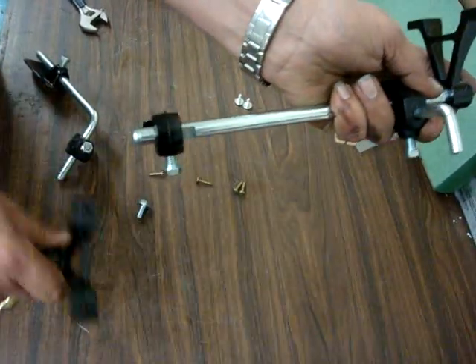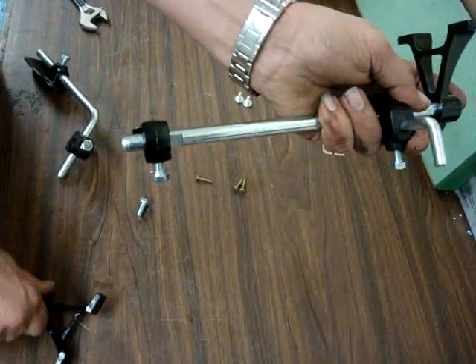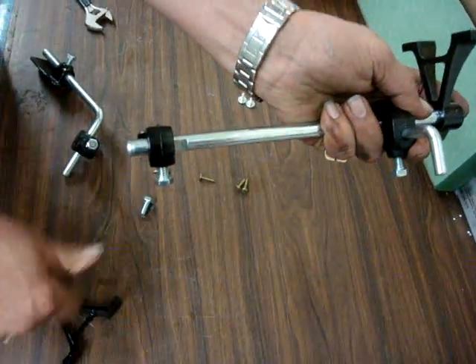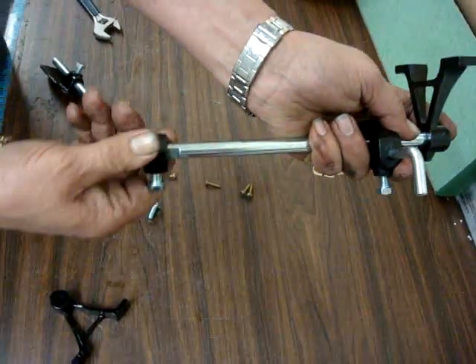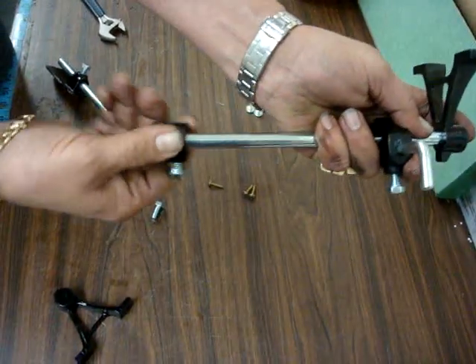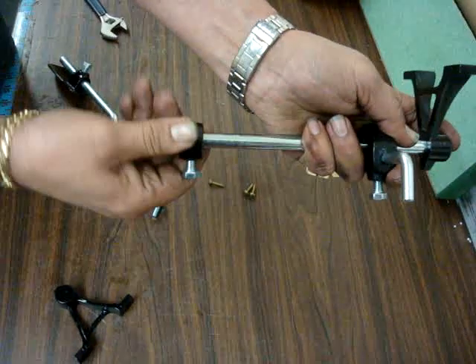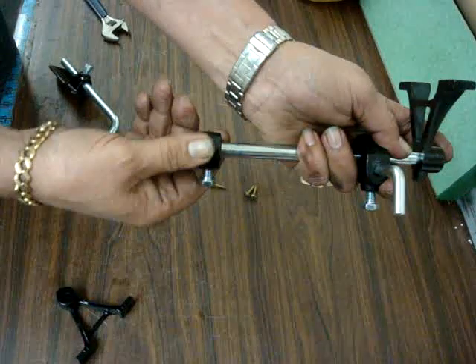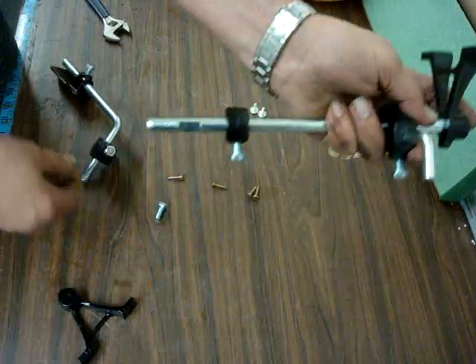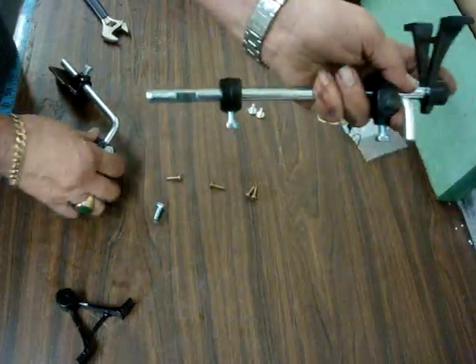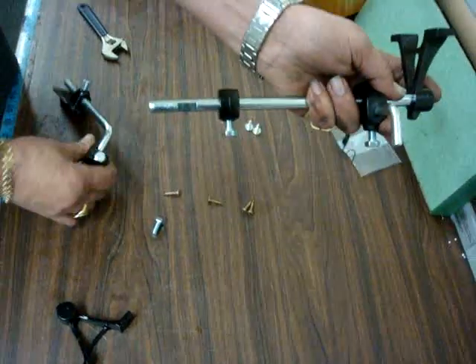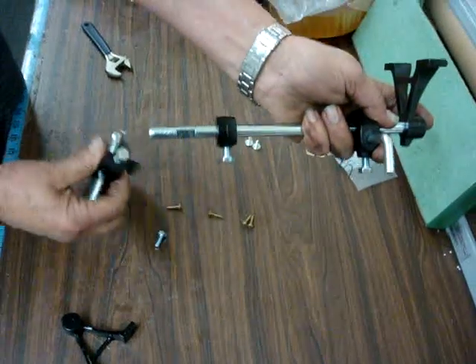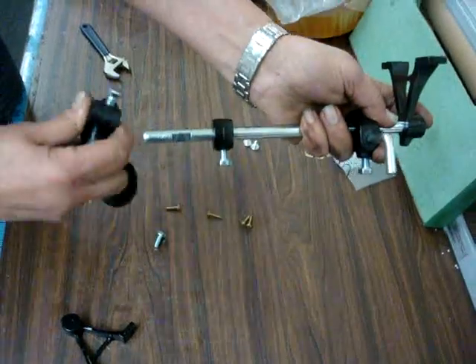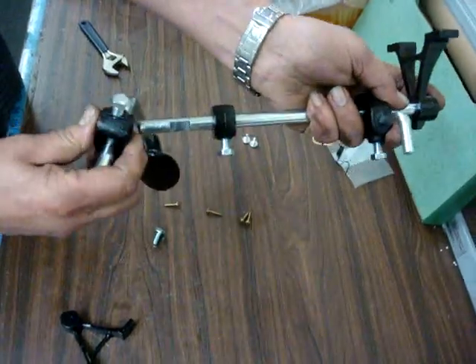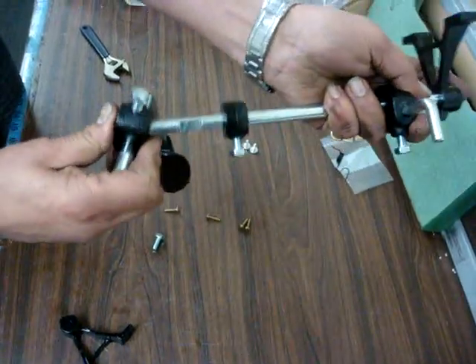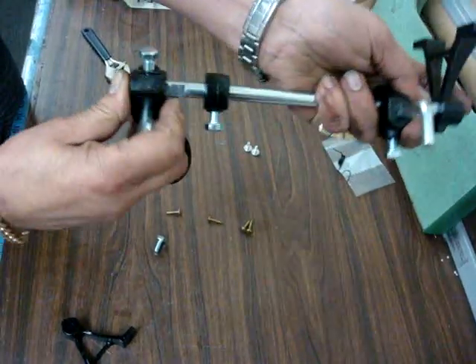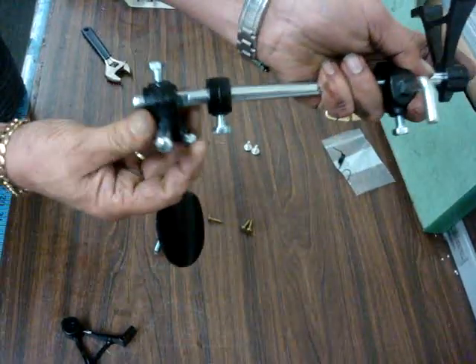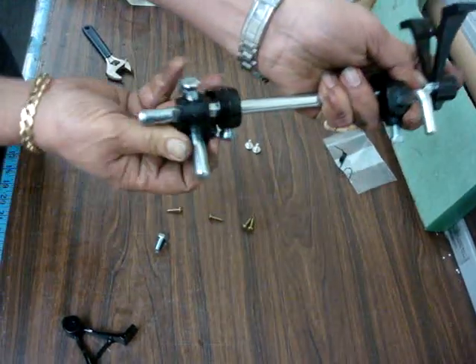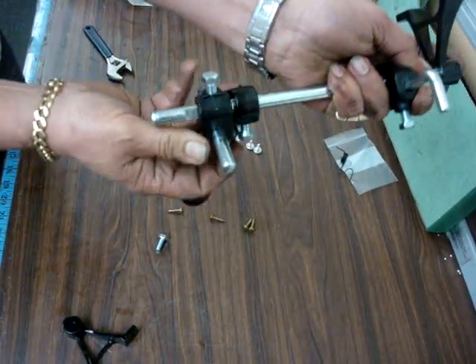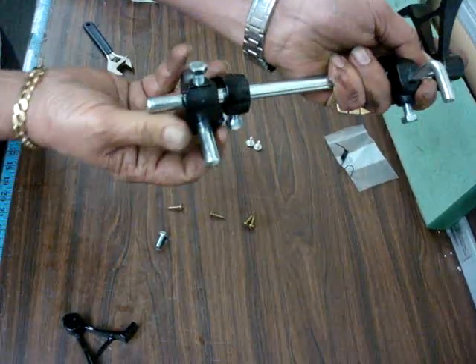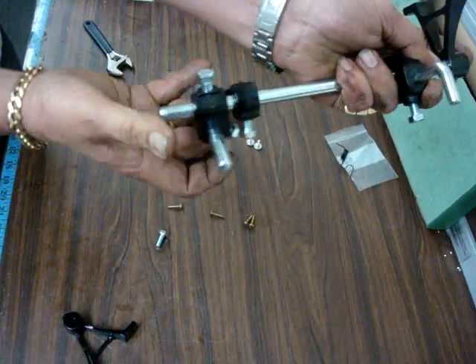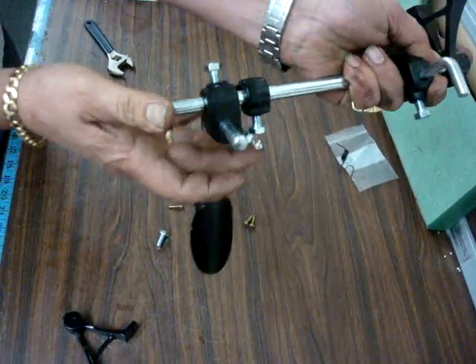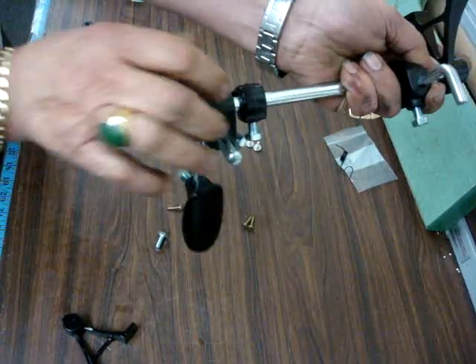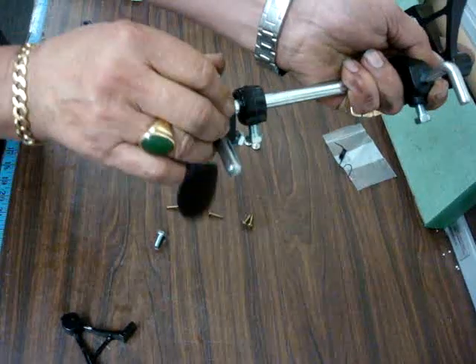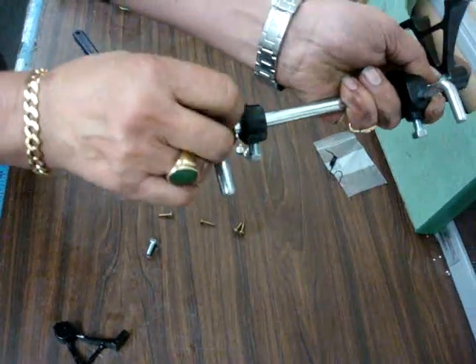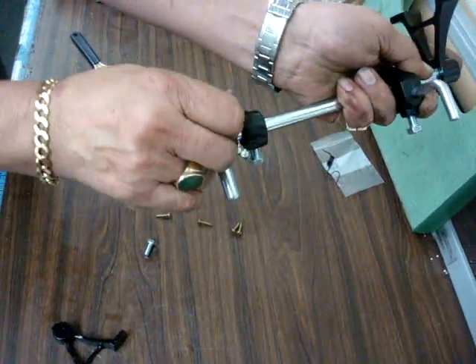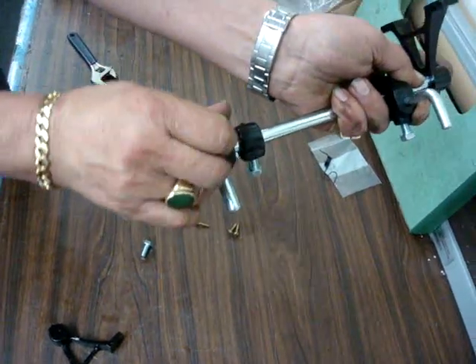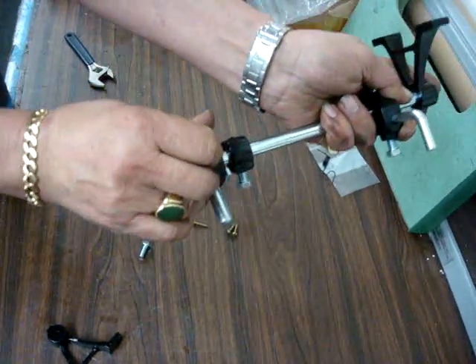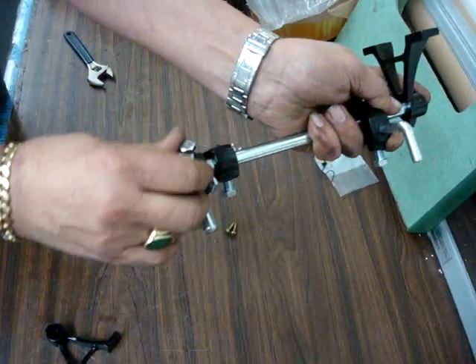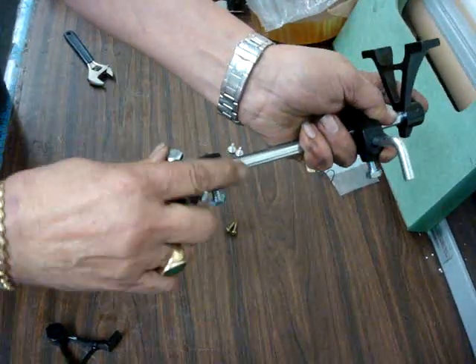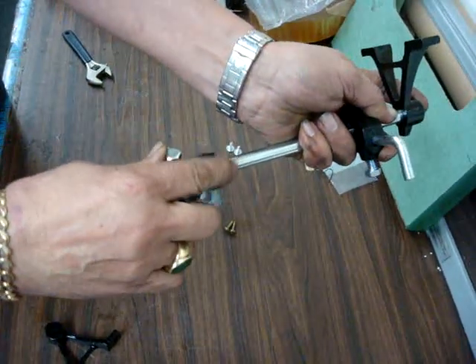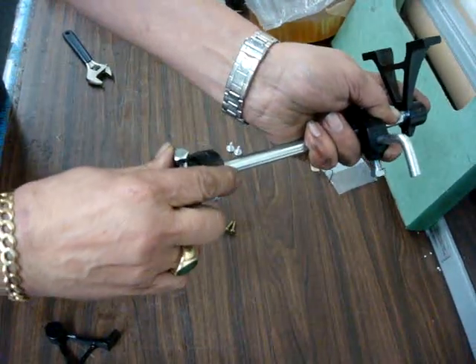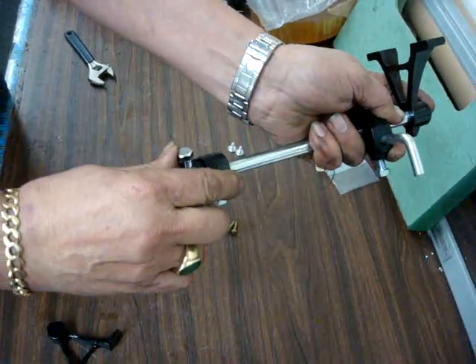Now, as you see over here, when you put that, you have the lifter. So you push the lifter in here, and you have a screw to tighten it. And the breaker.